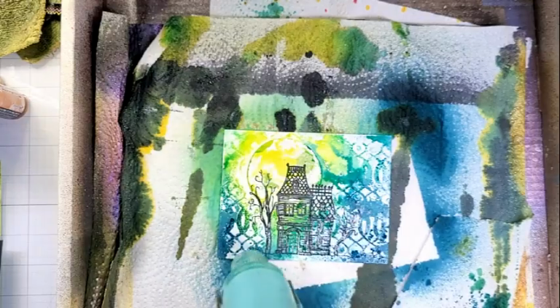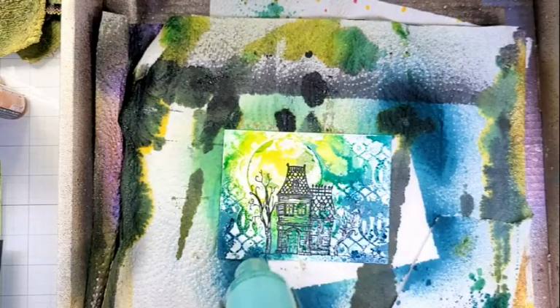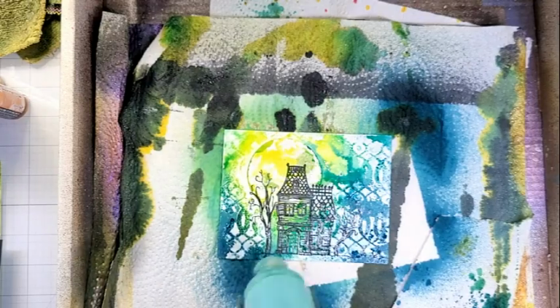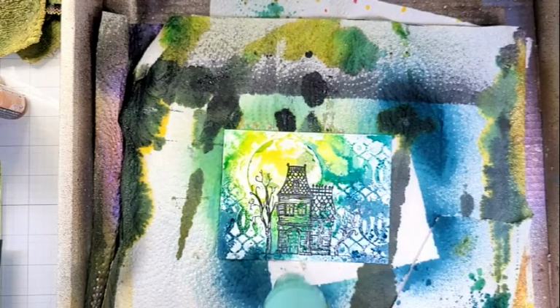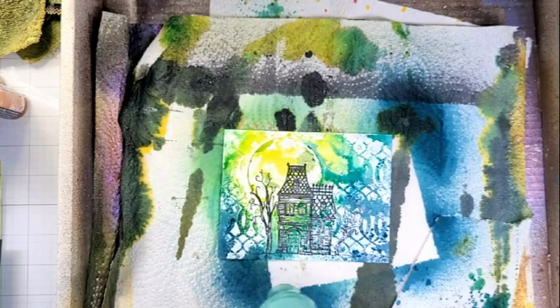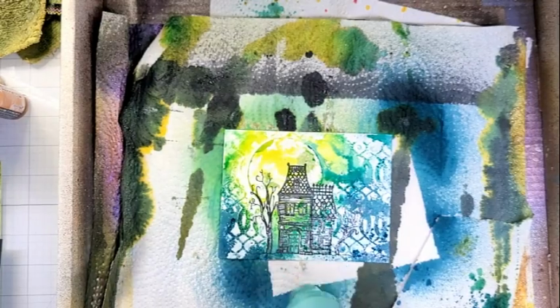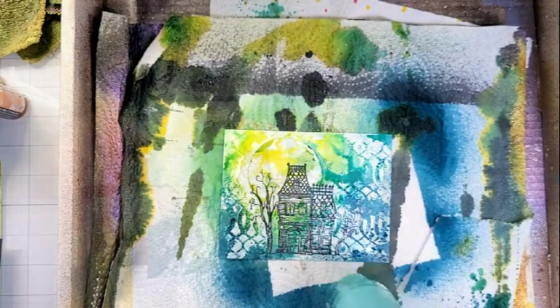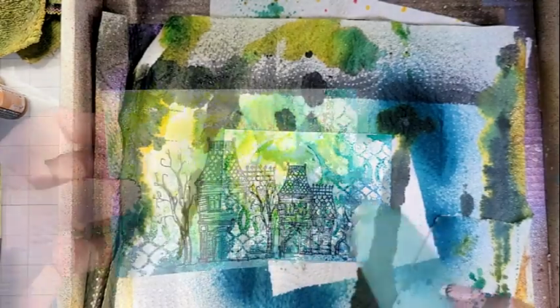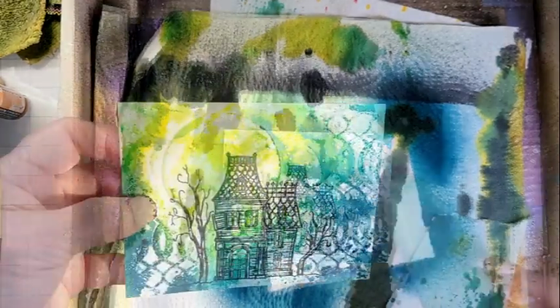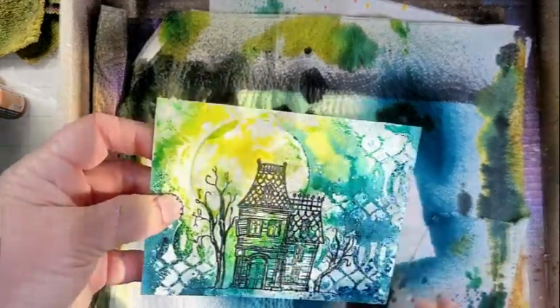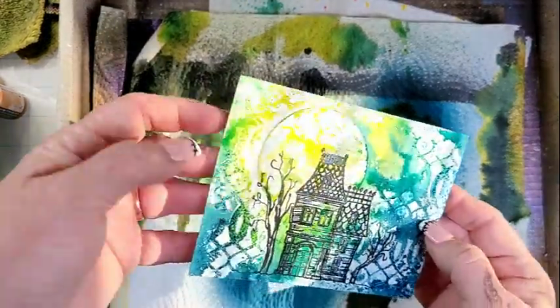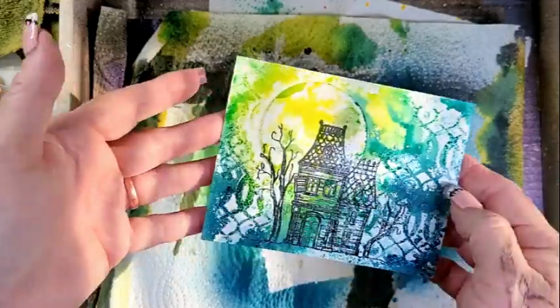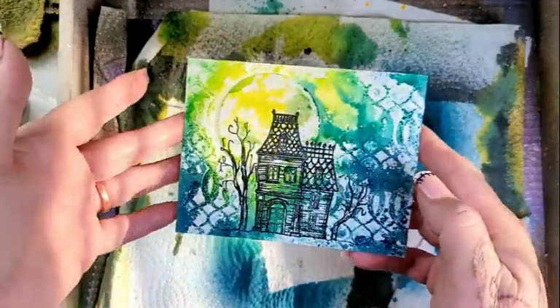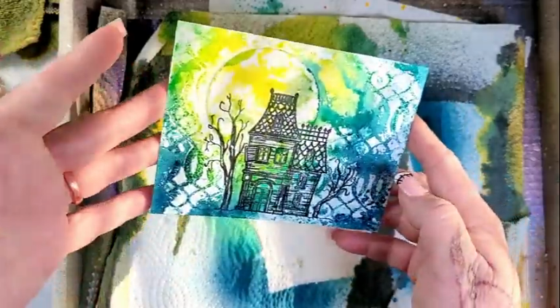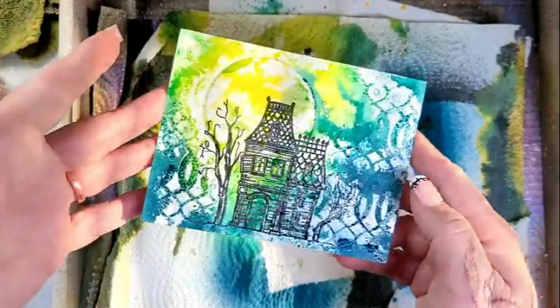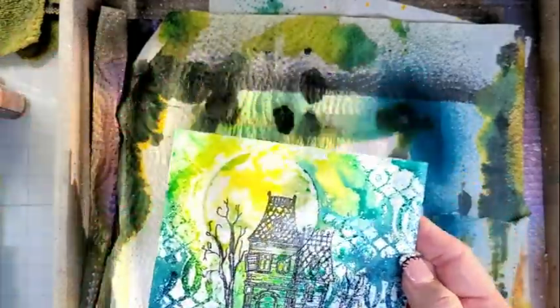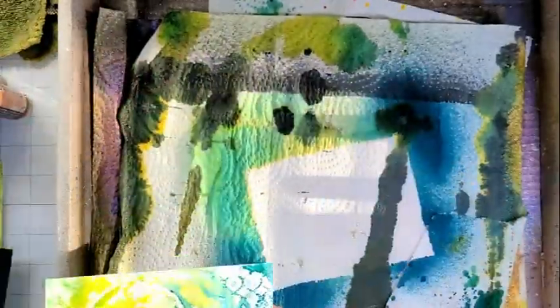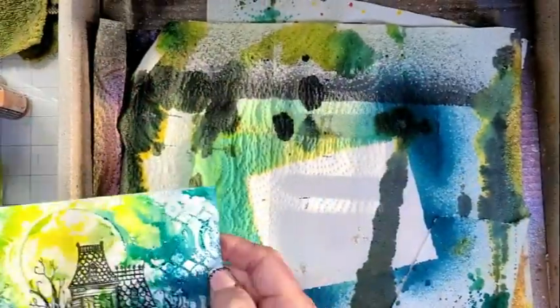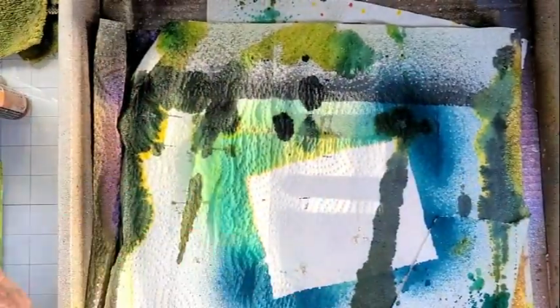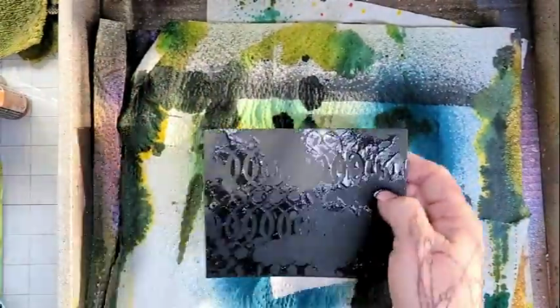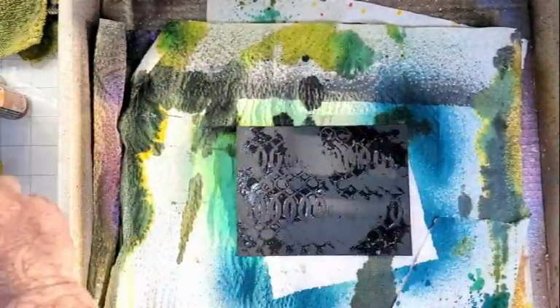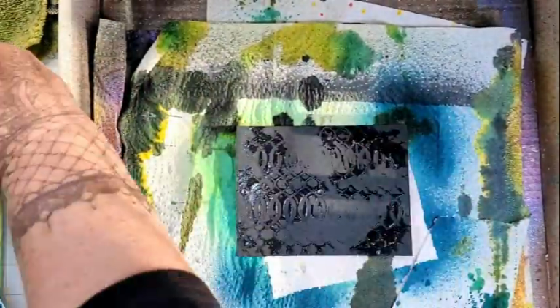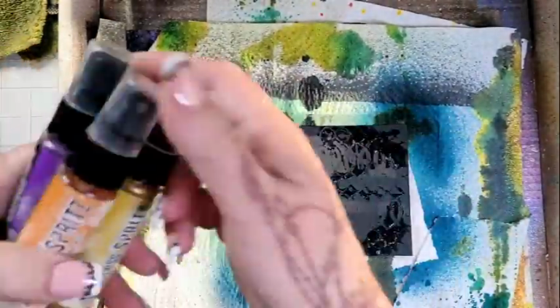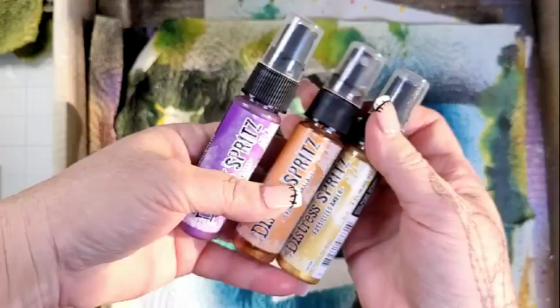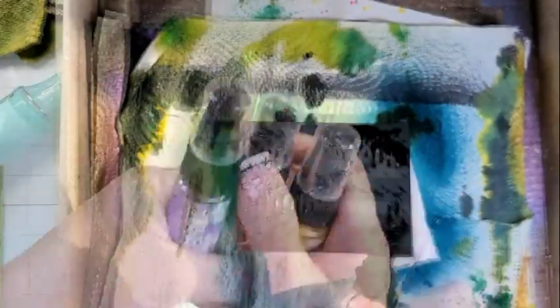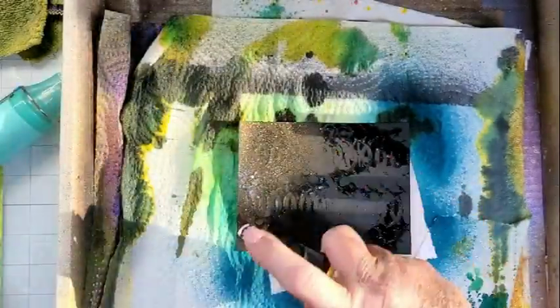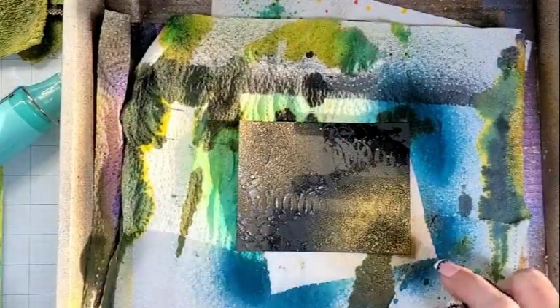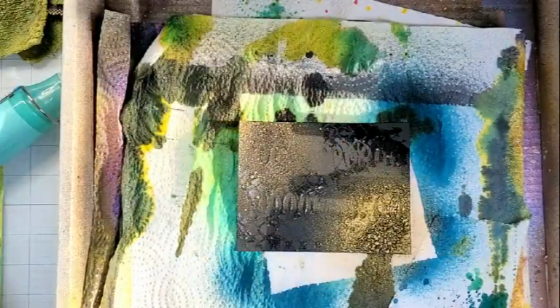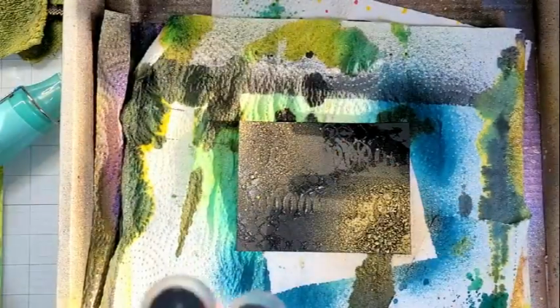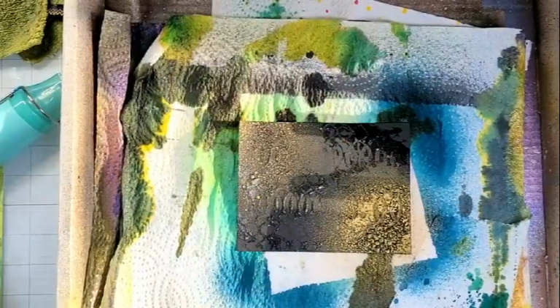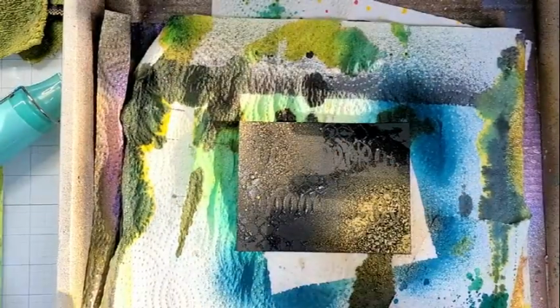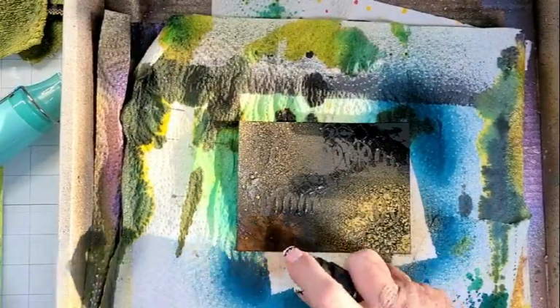So I am using Distress Spray Stains — I have Squeezed Lemonade, Cracked Pistachio, and Uncharted Mariner. I just thought that was absolutely beautiful.